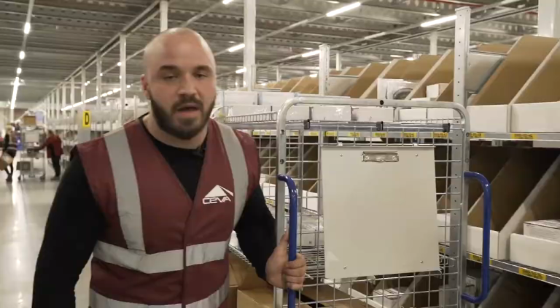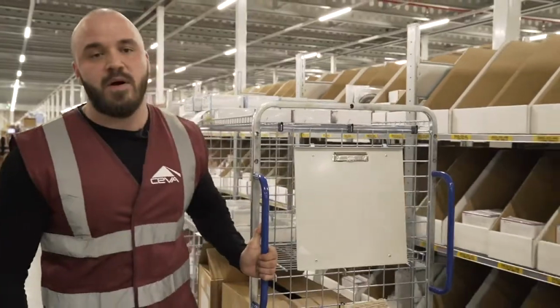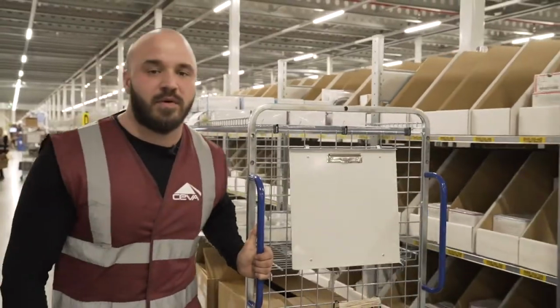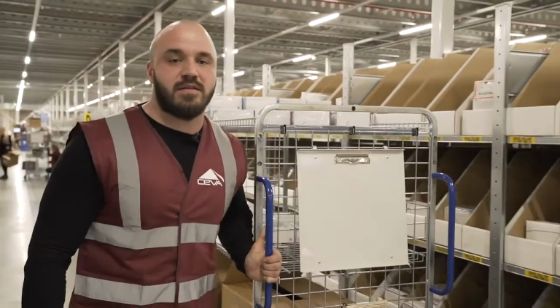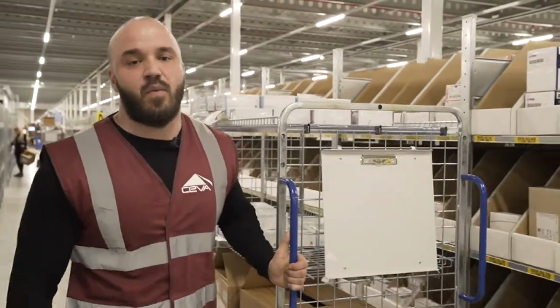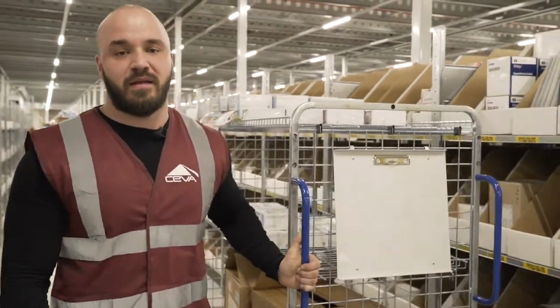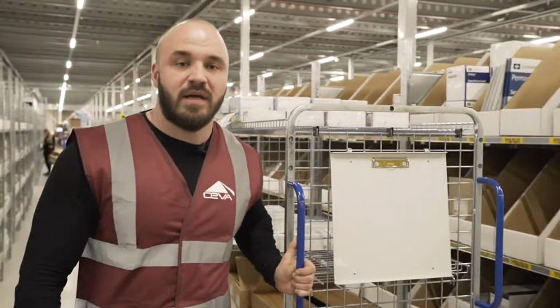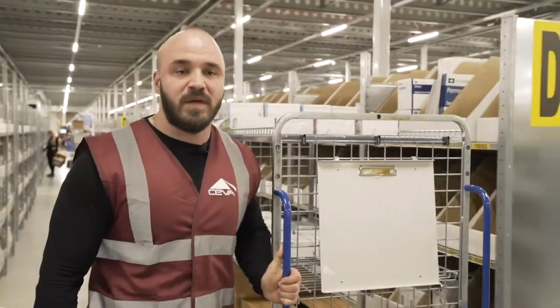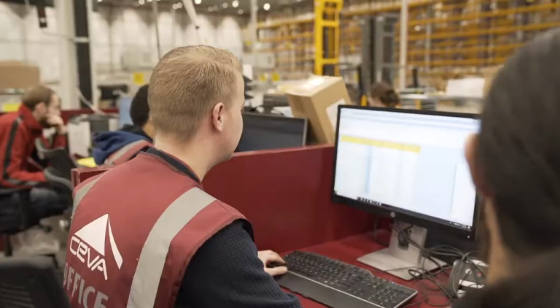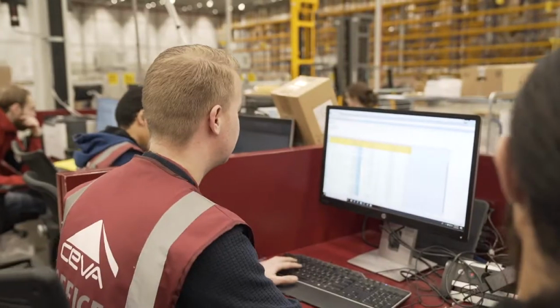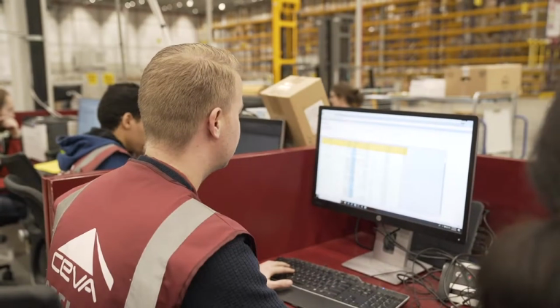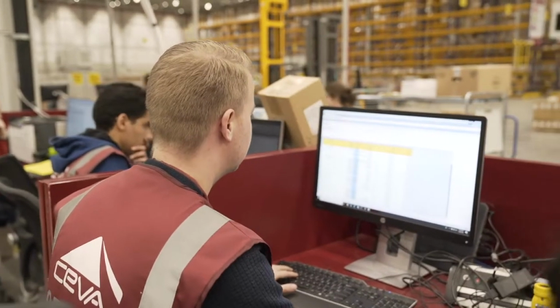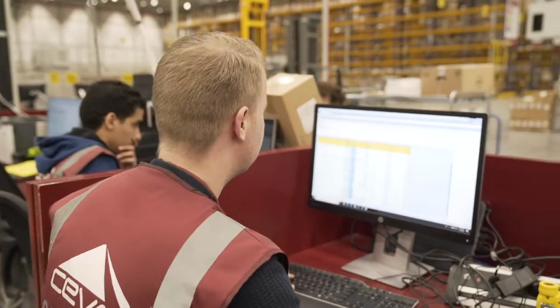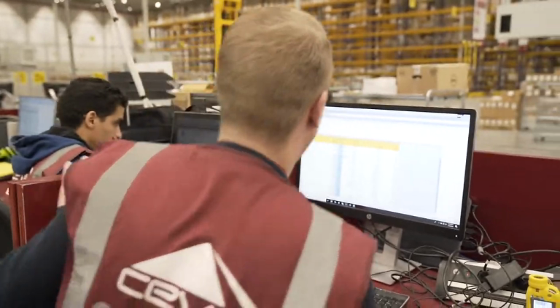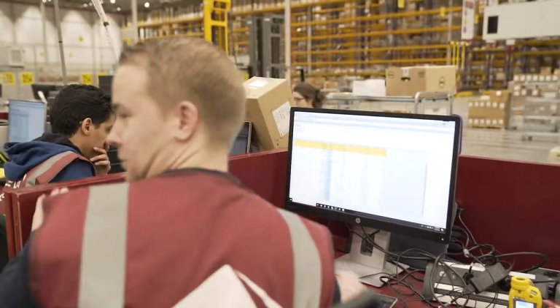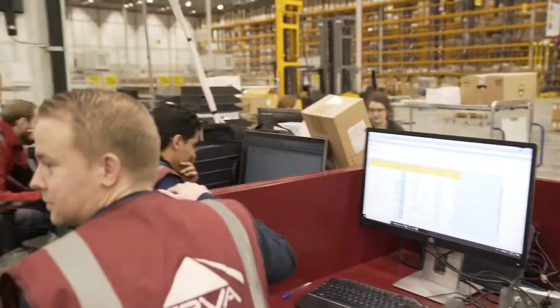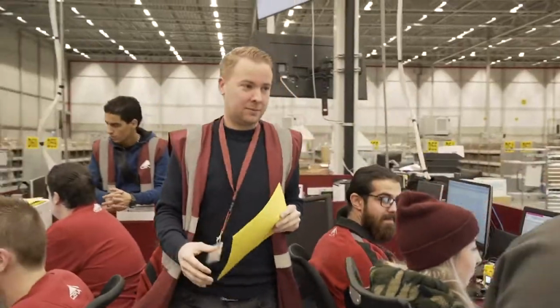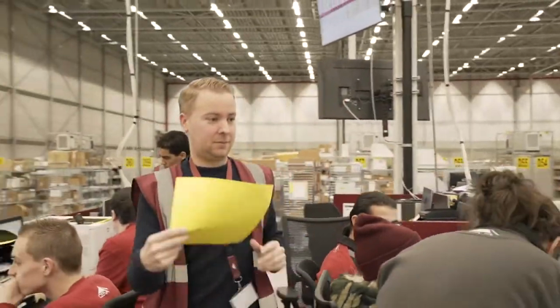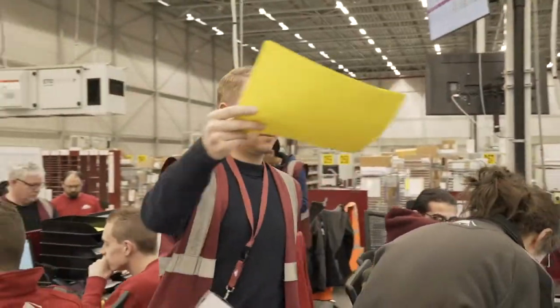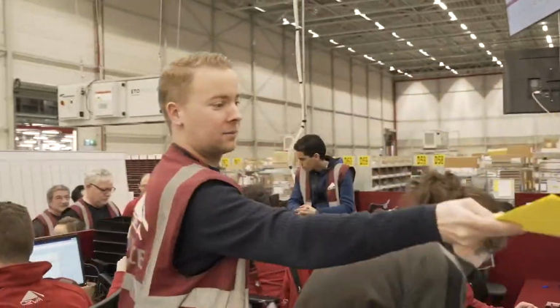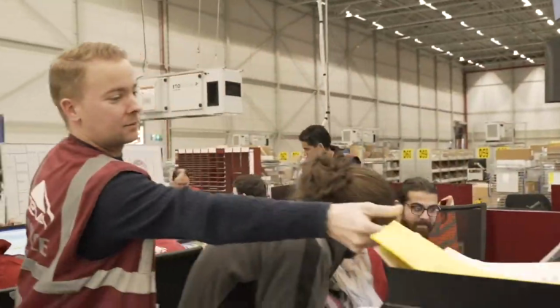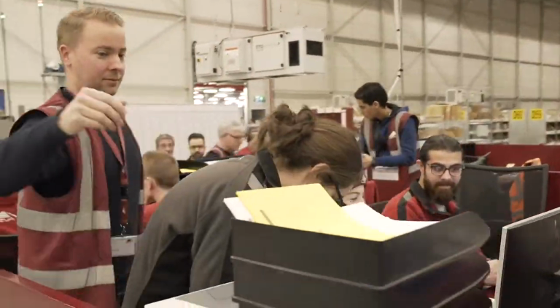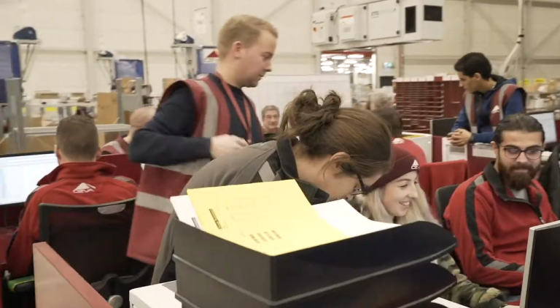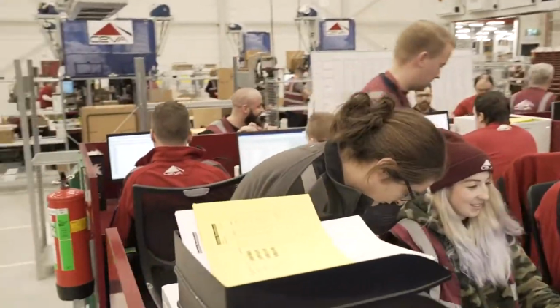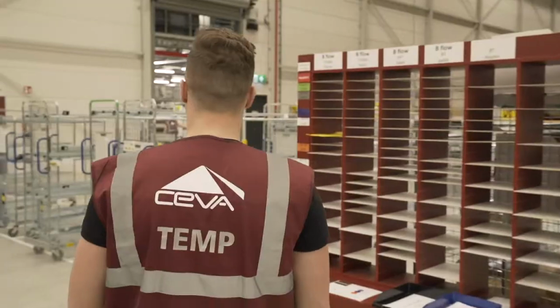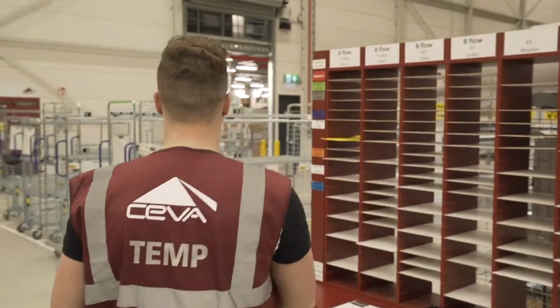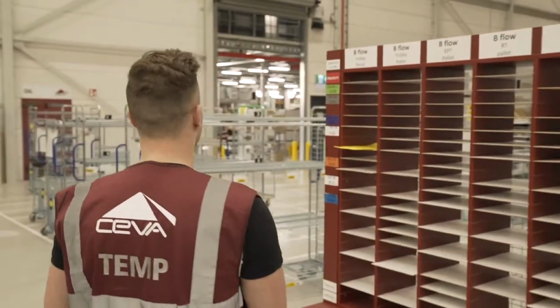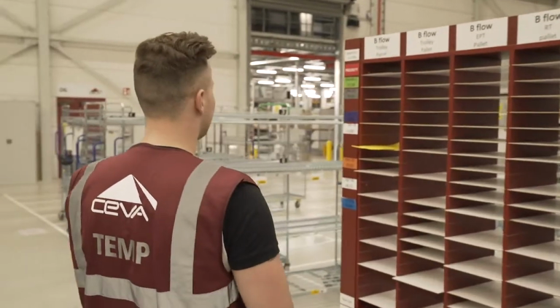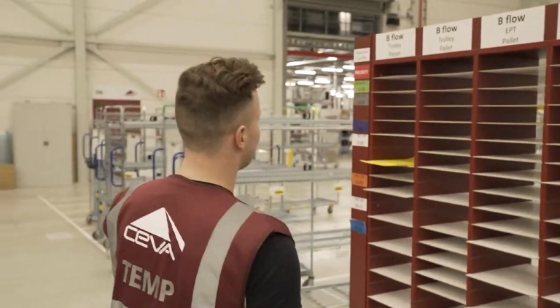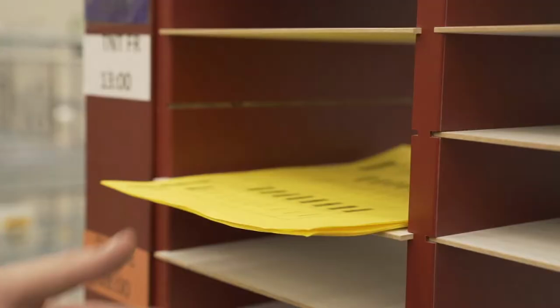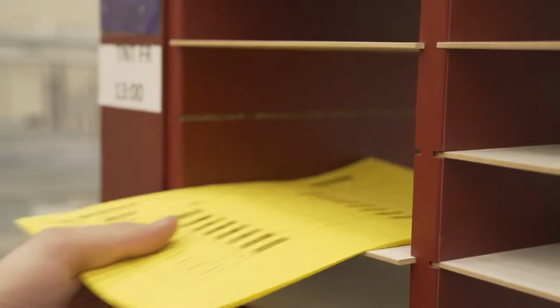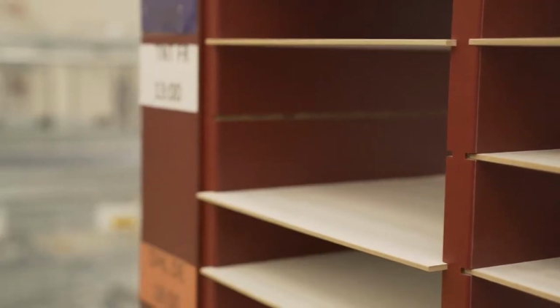At outbound, the process starts at Waveplanet. These people are responsible for creating orders and printing them out. After printing them out, they will be placed in the IUNCA box. This is a box where pickers have an overview of which cut-off time they need to pick first.